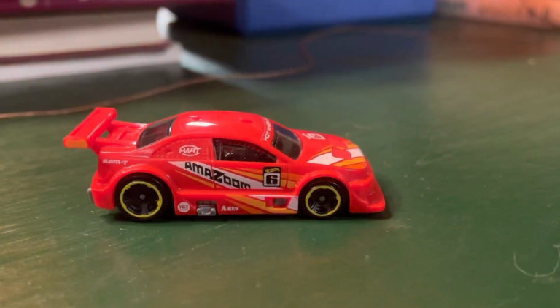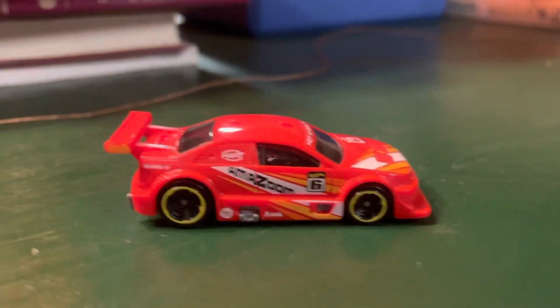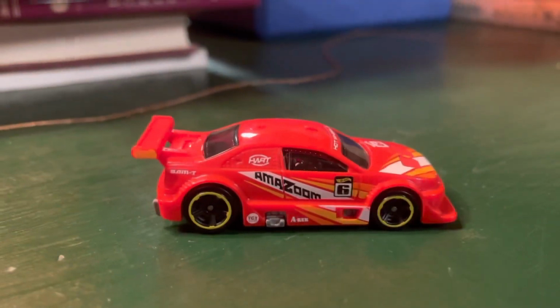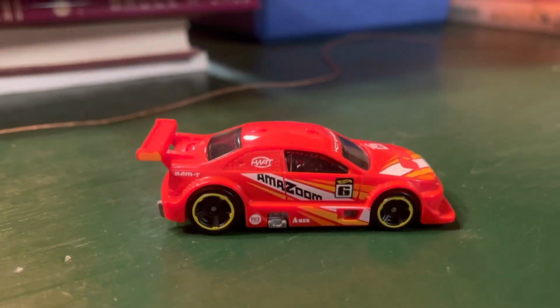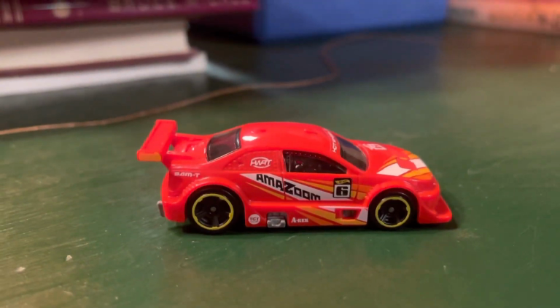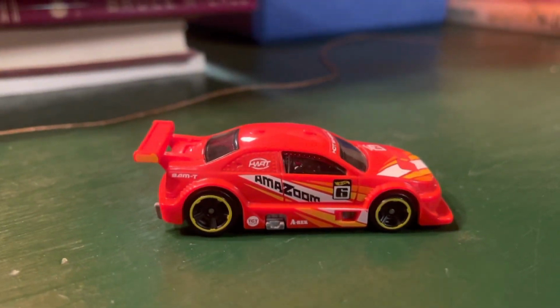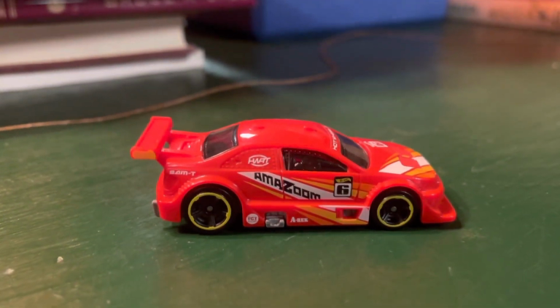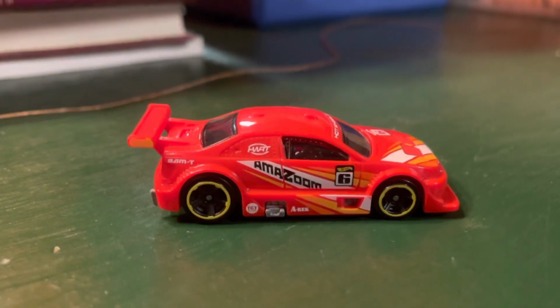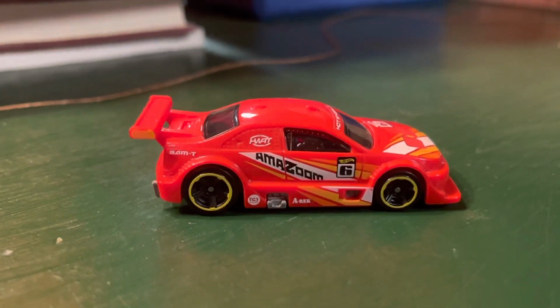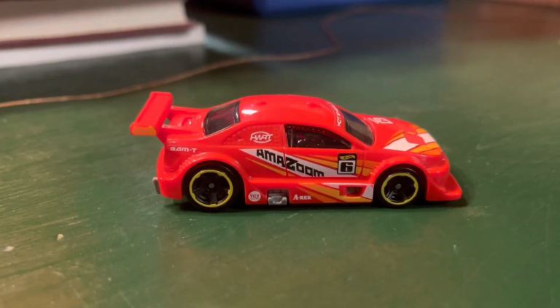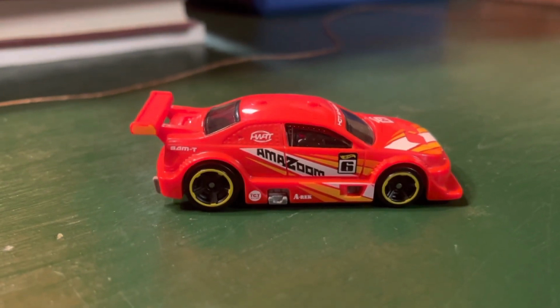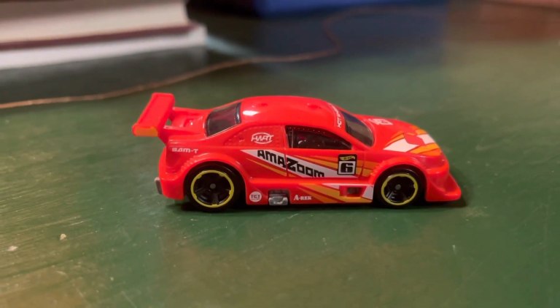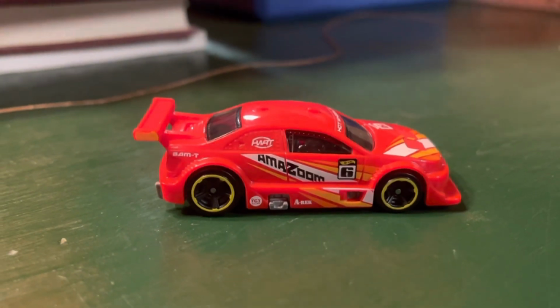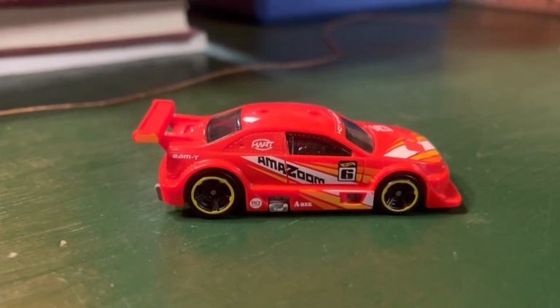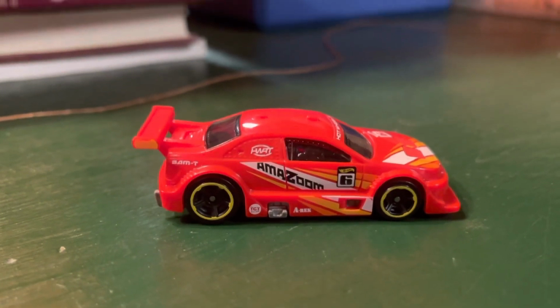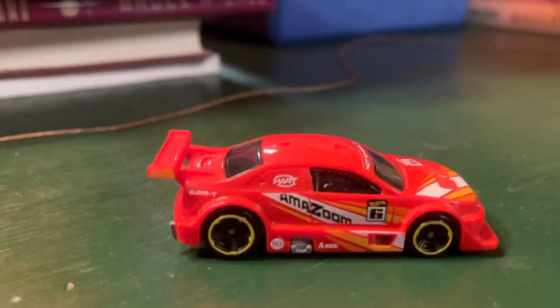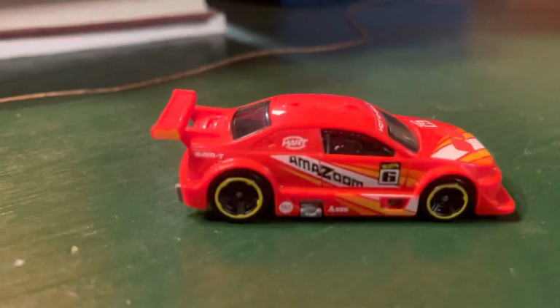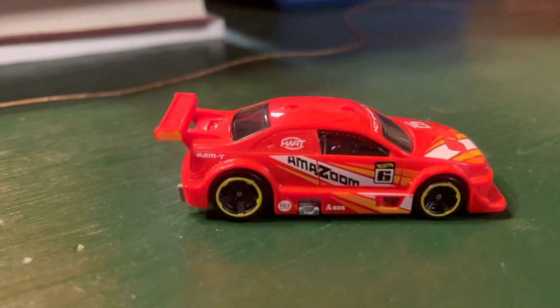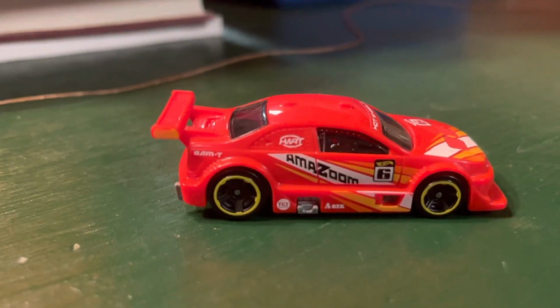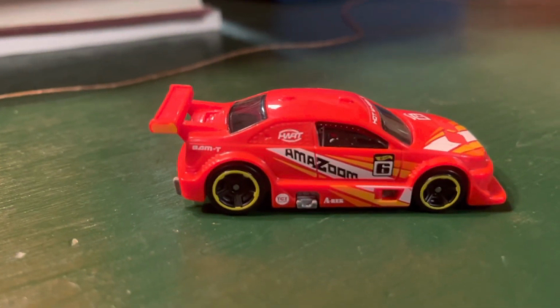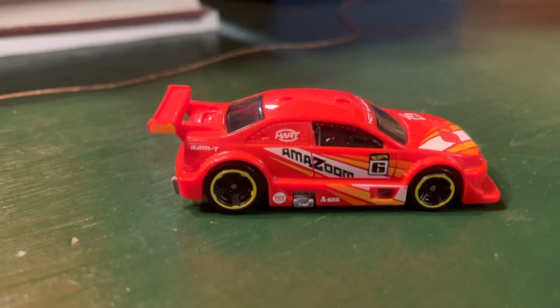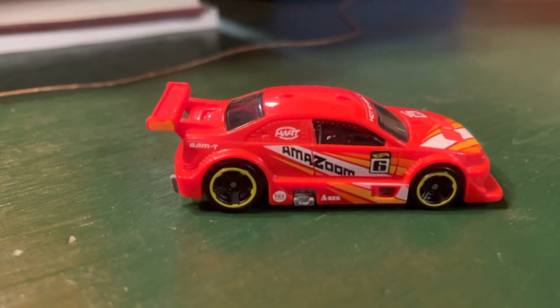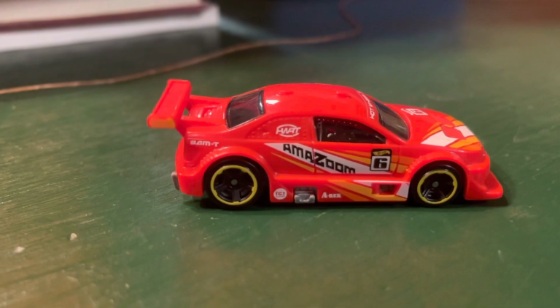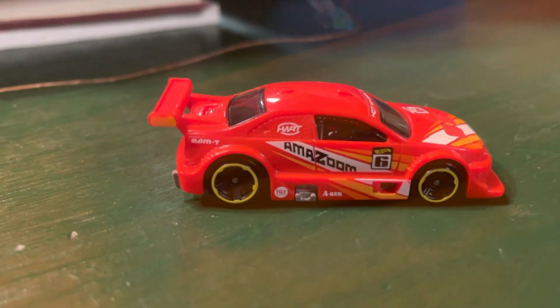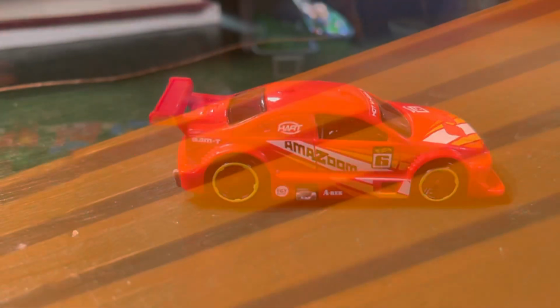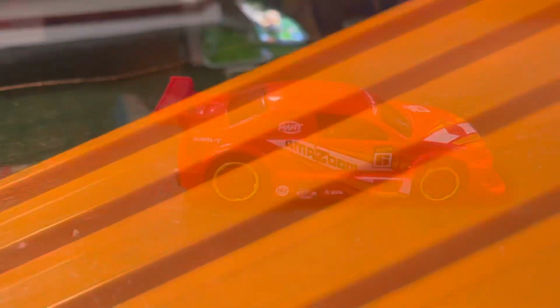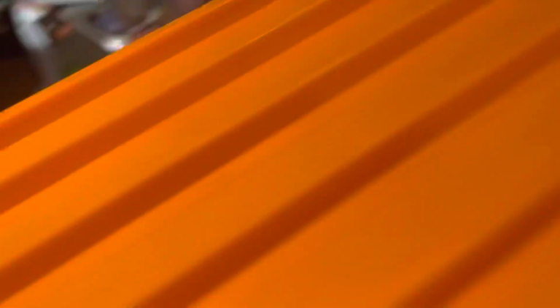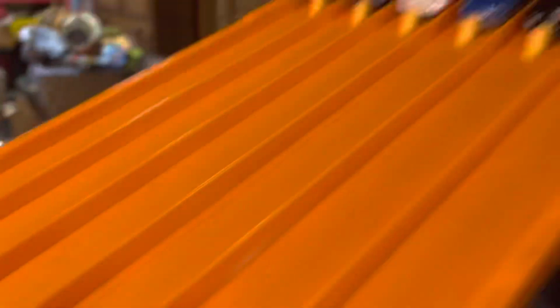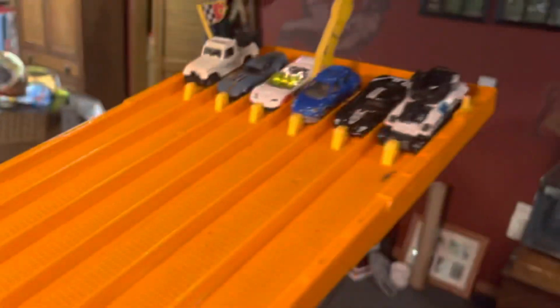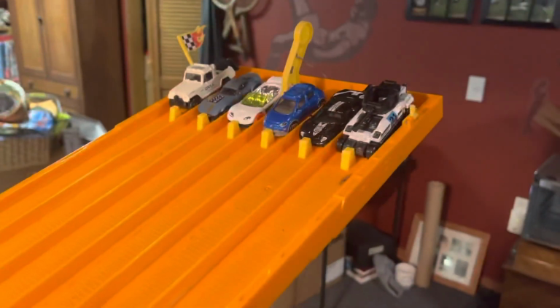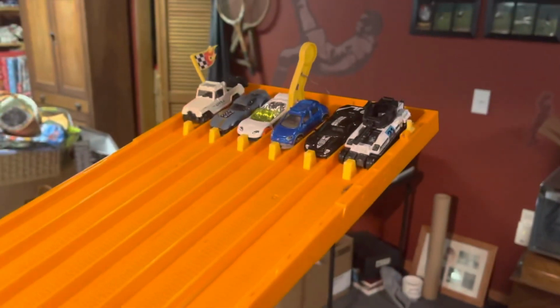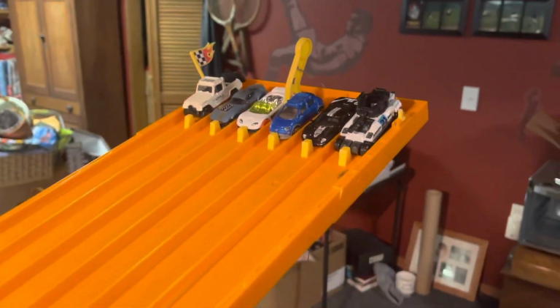And Amazum is car number 3, making it to the Contender Round.